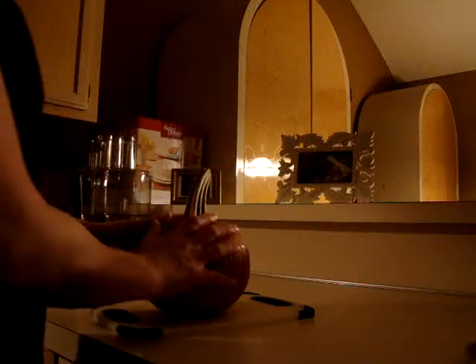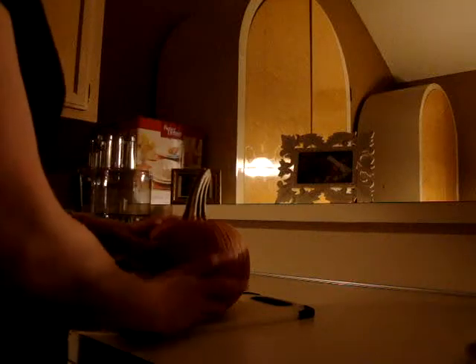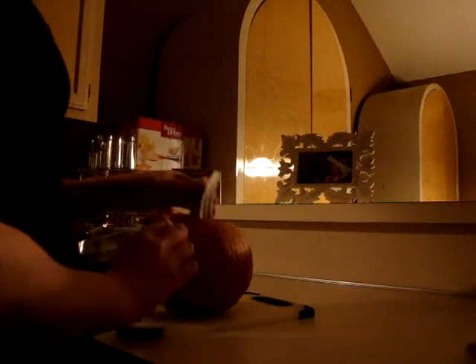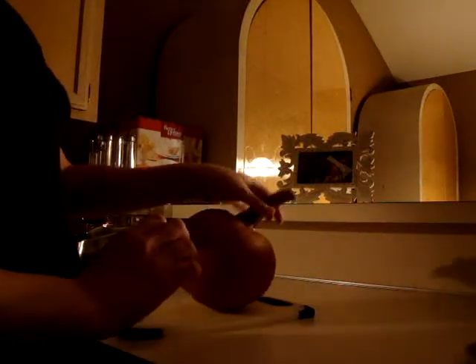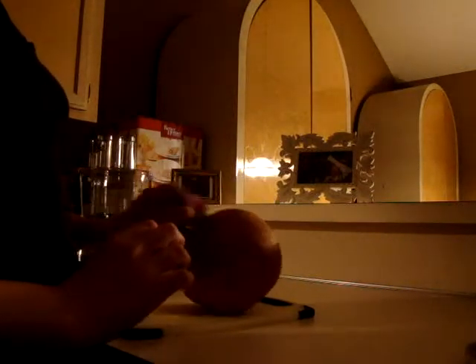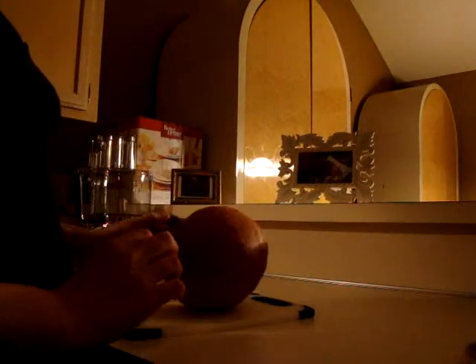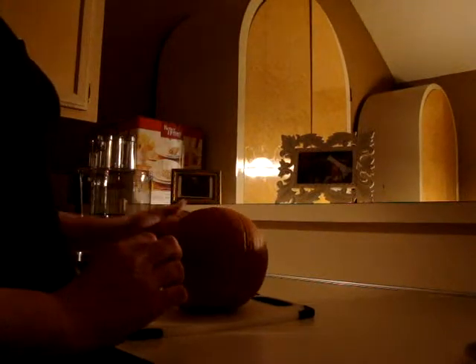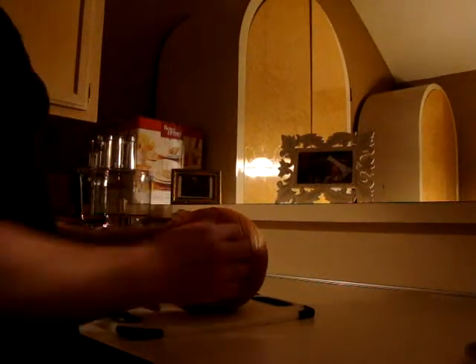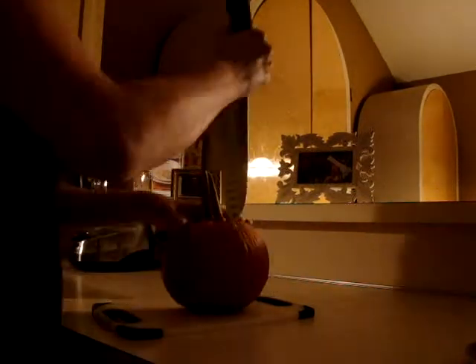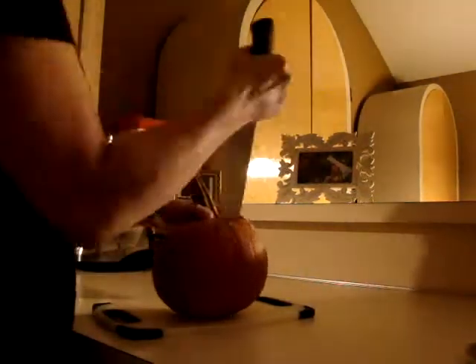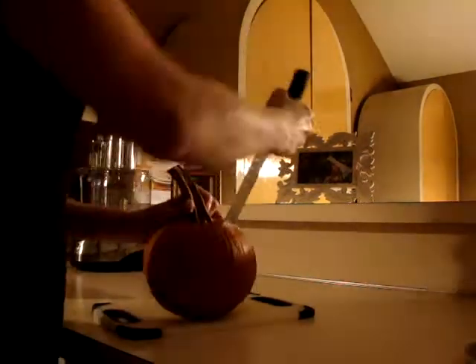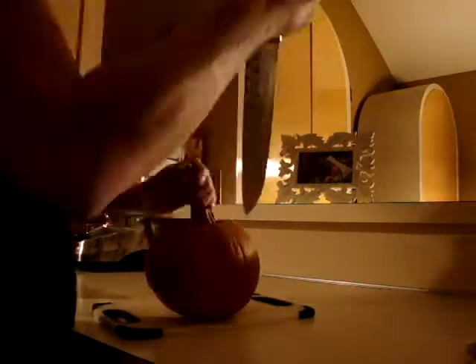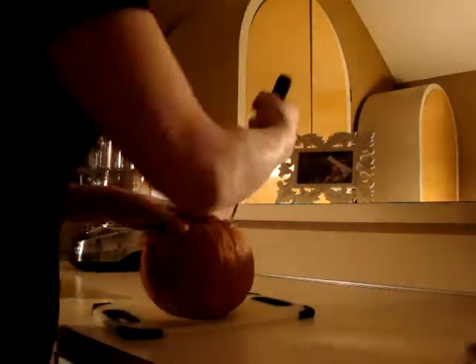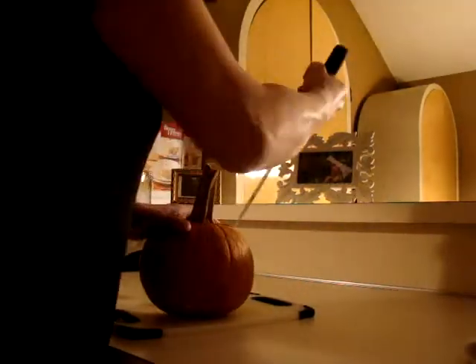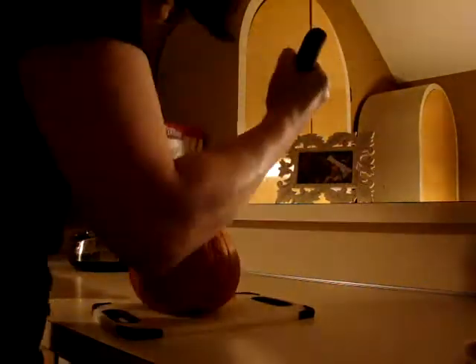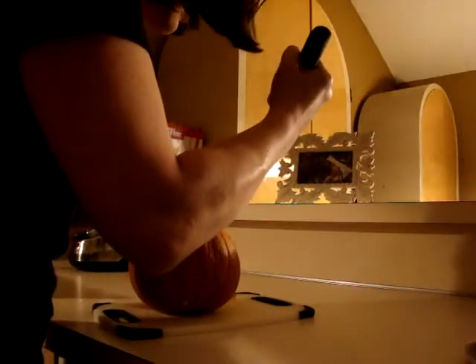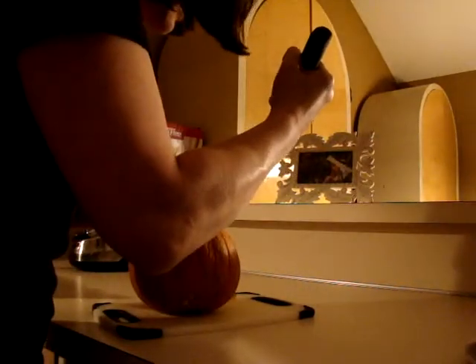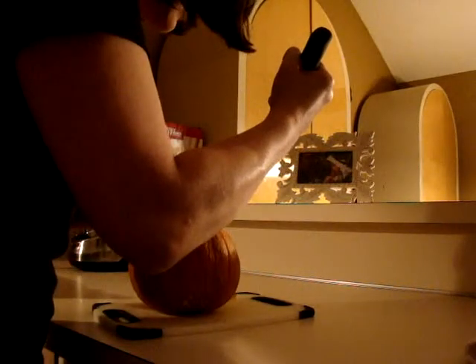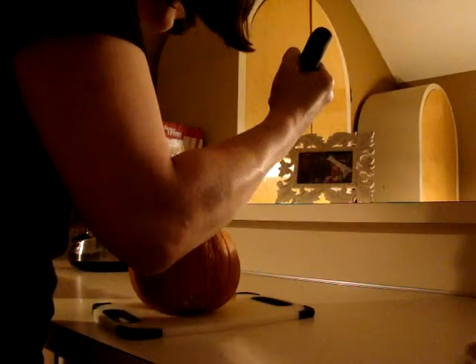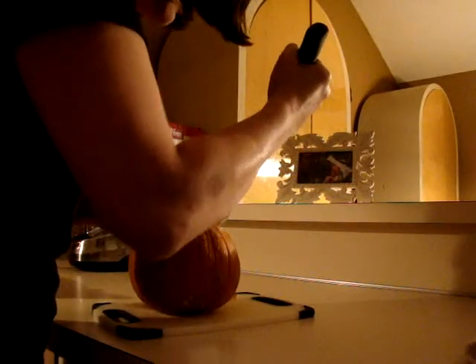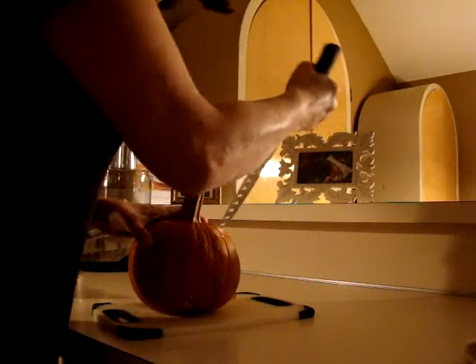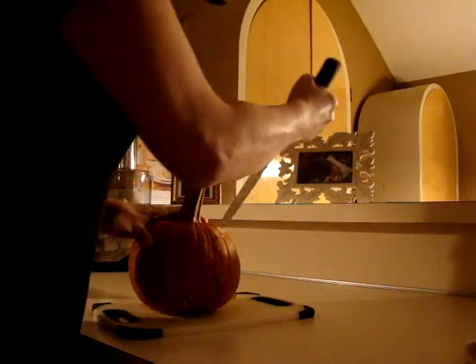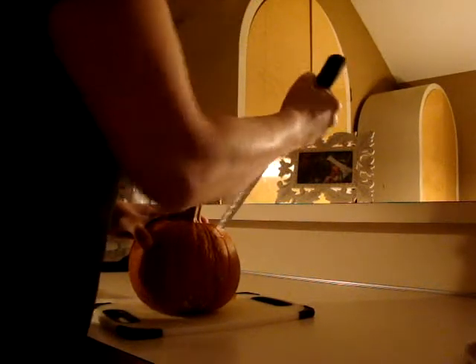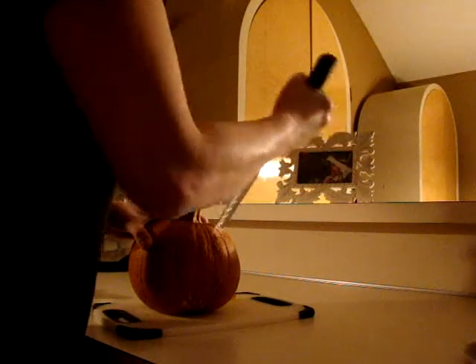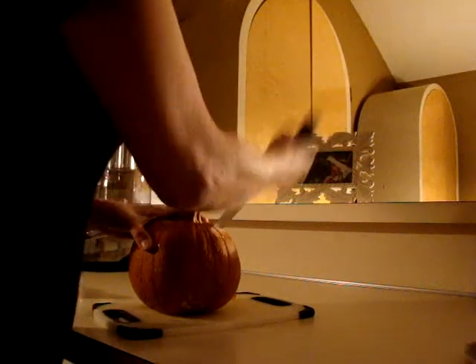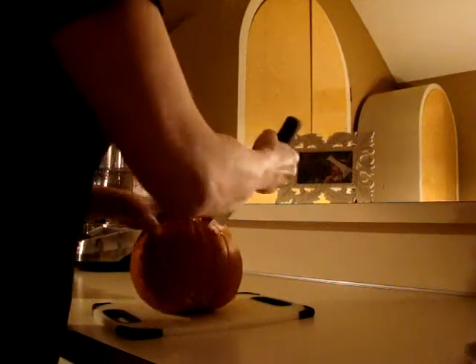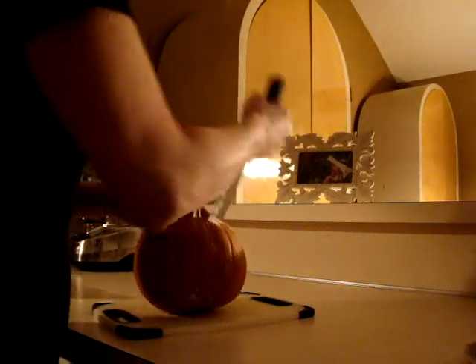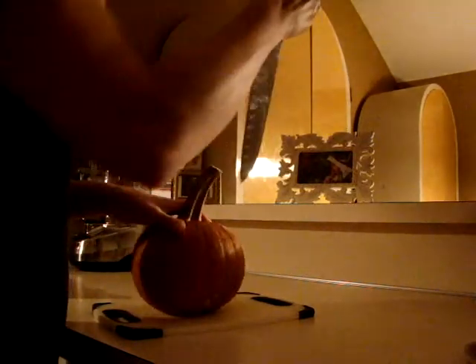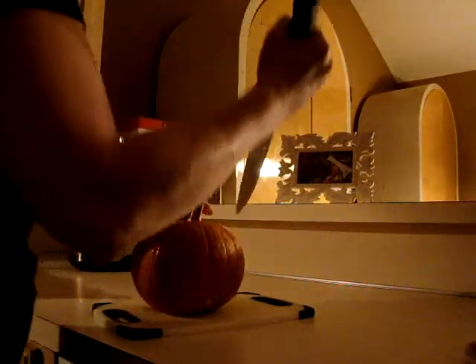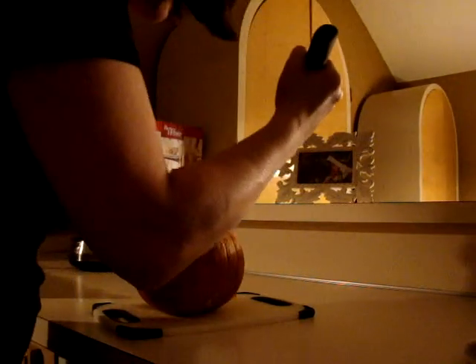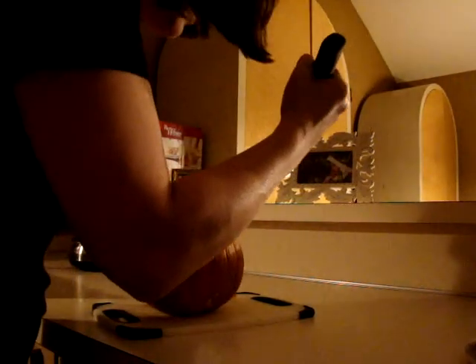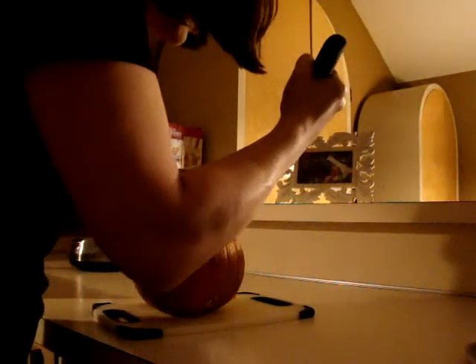Okay guys, so this is the pumpkin that we are going to be cooking. Hey guys, this is all new to me. I've been doing a lot of research on it about cooking our own baby food.